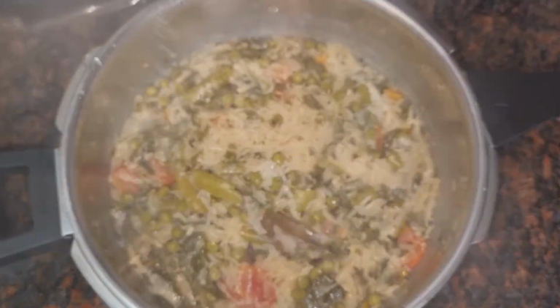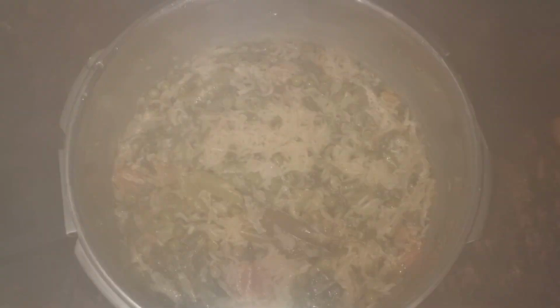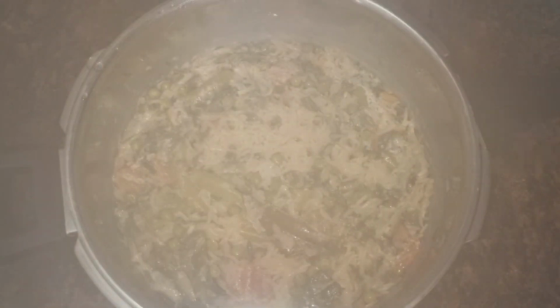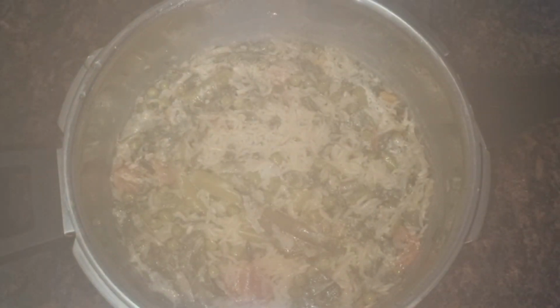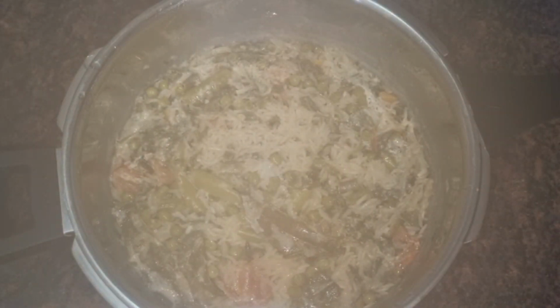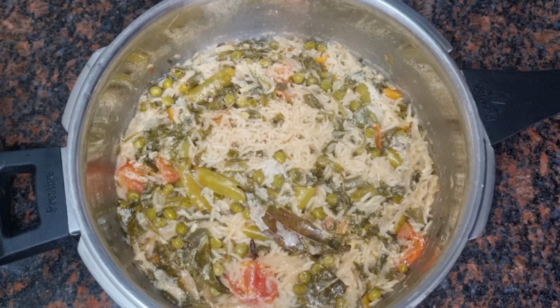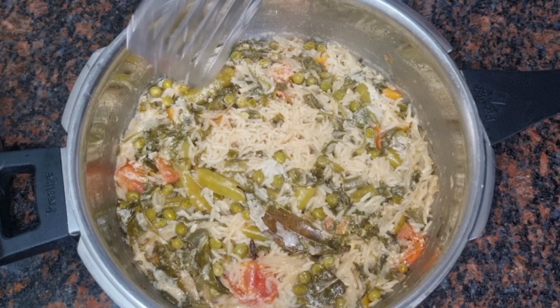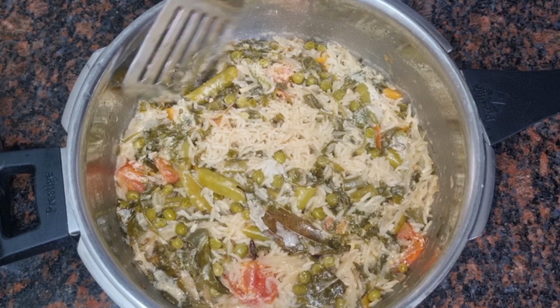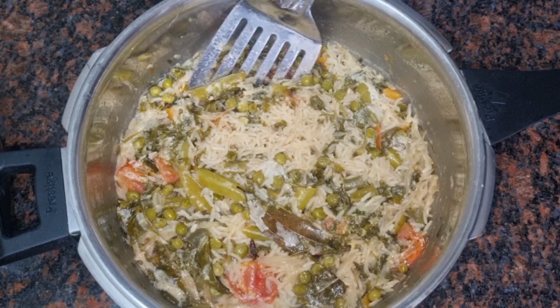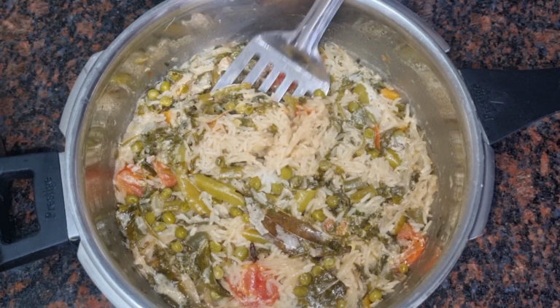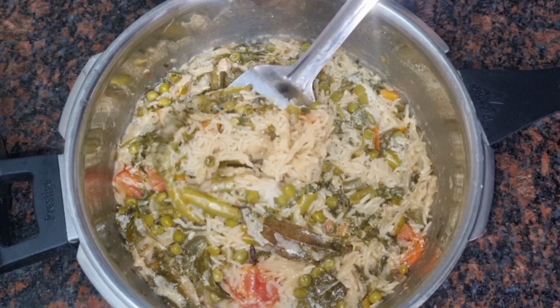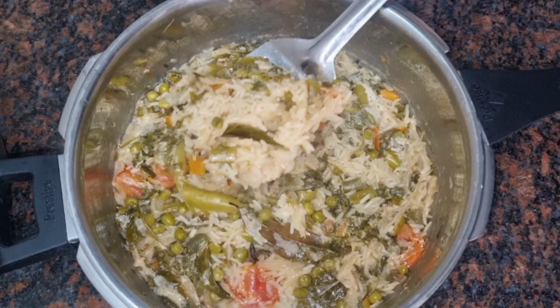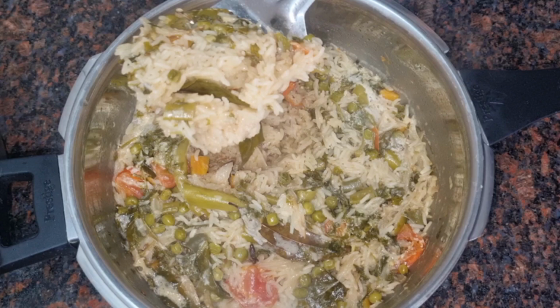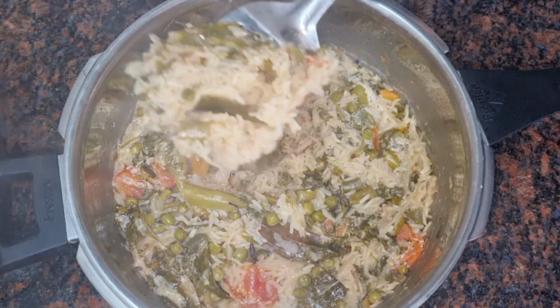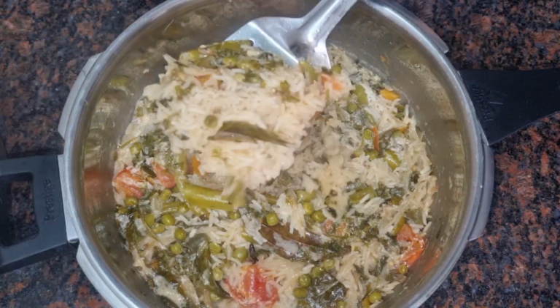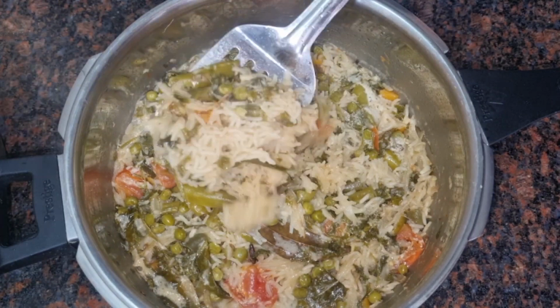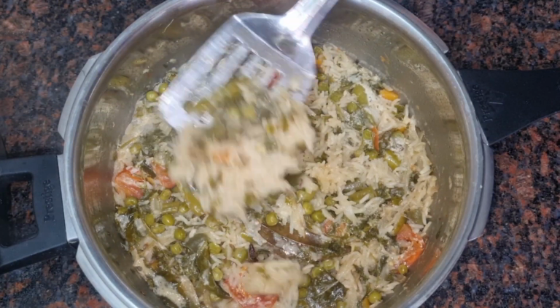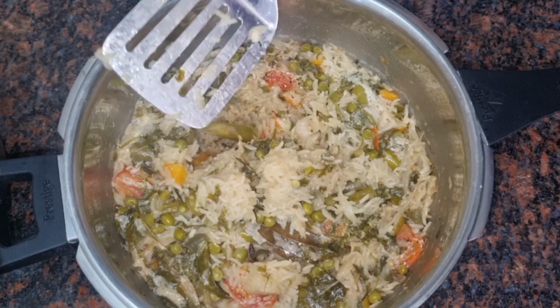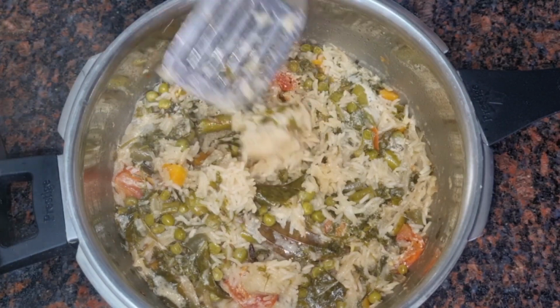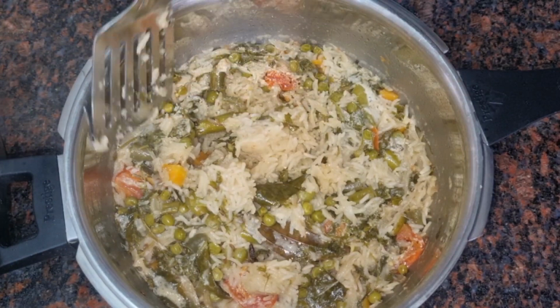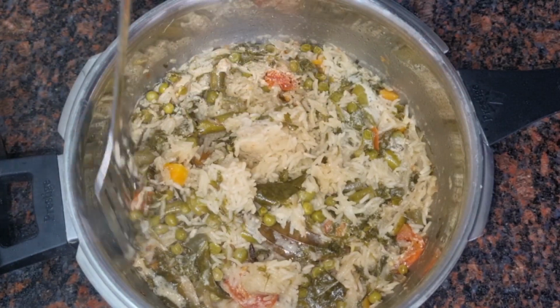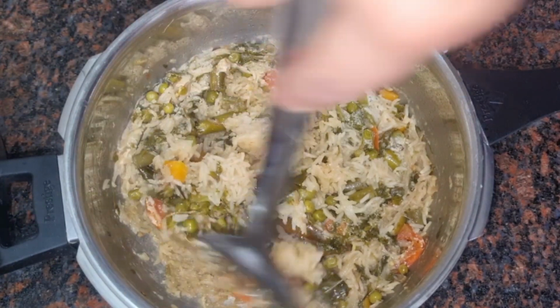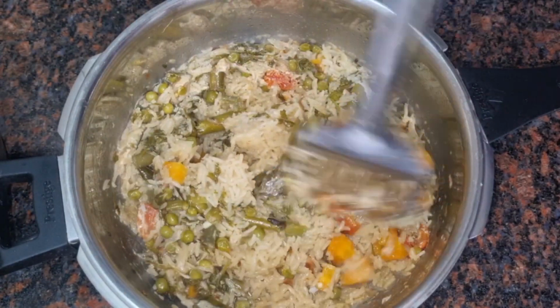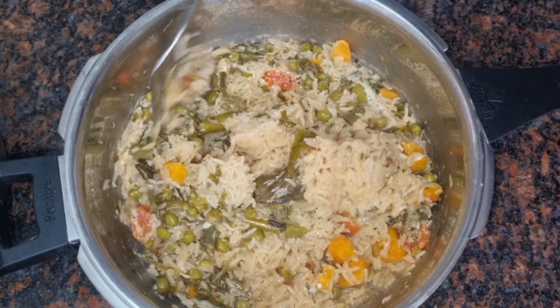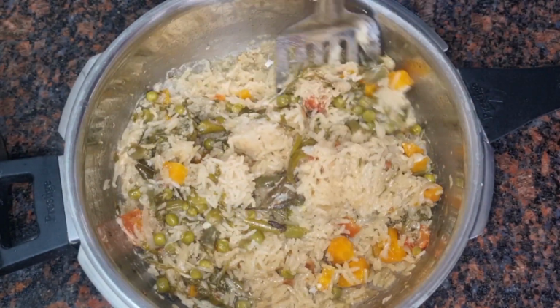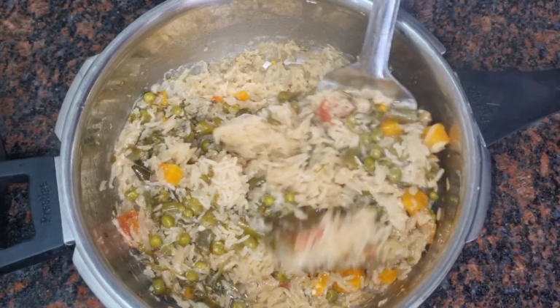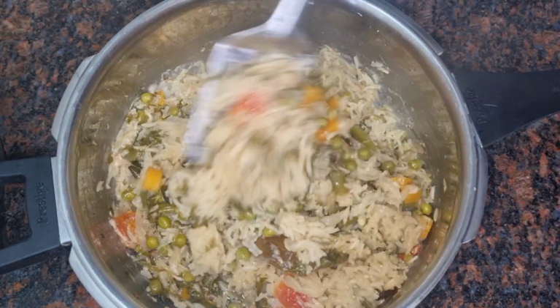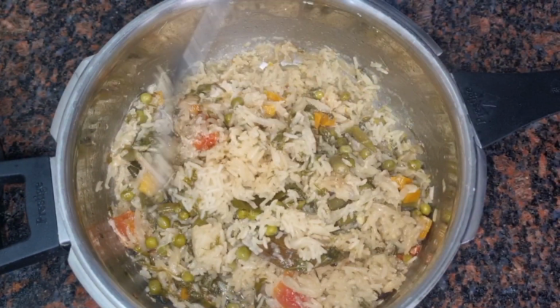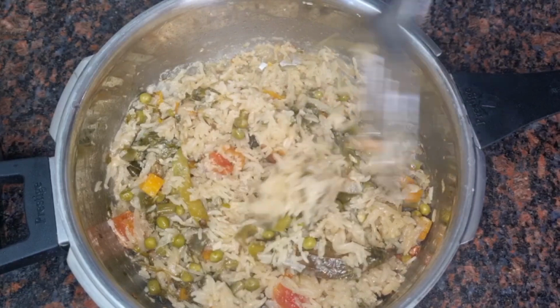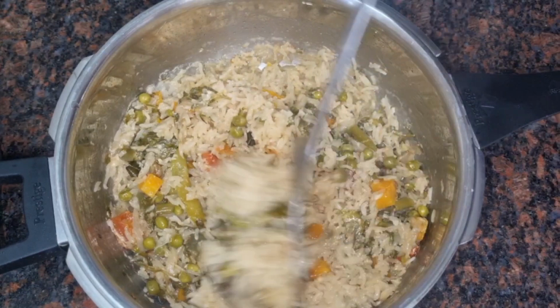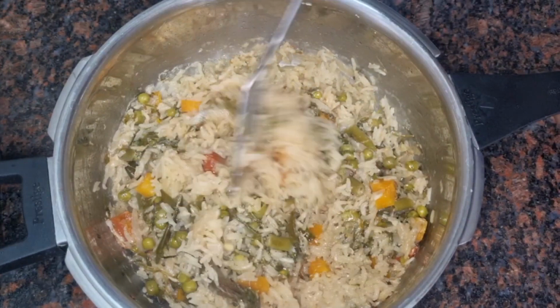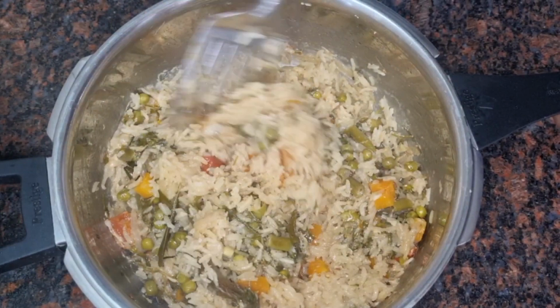The food is ready. It's a good taste. This is very simple and easy. If you cut the vegetables too, make sure to make this food.